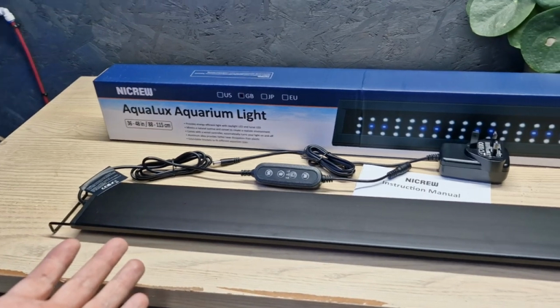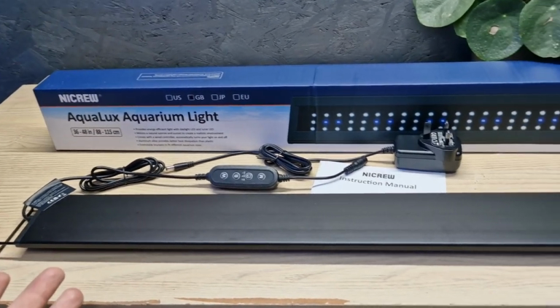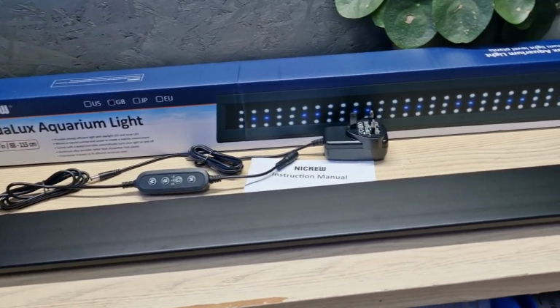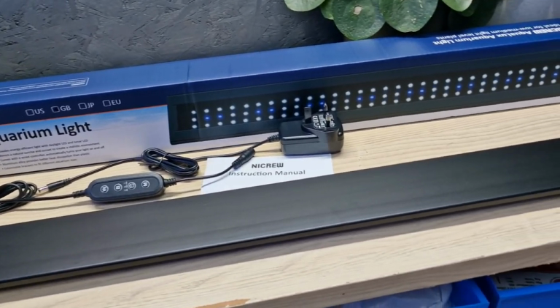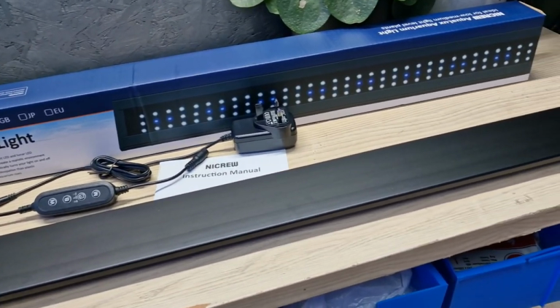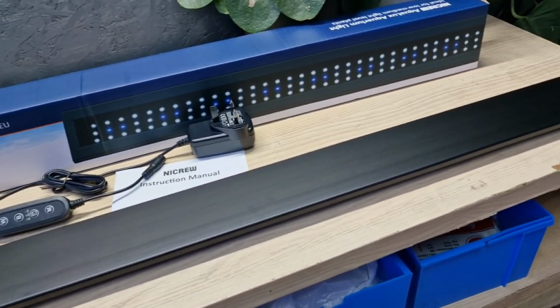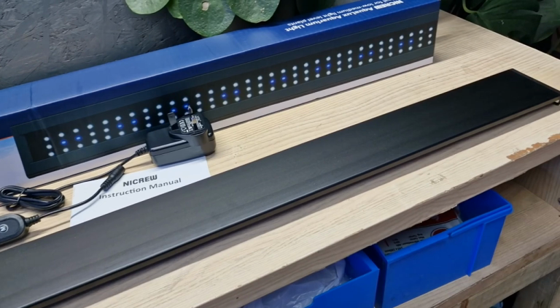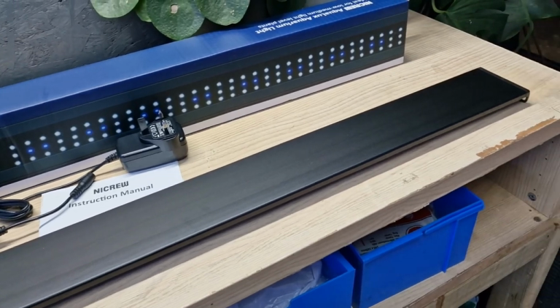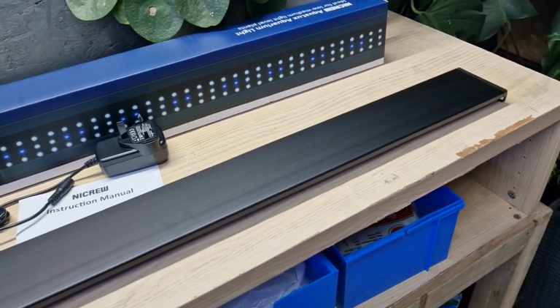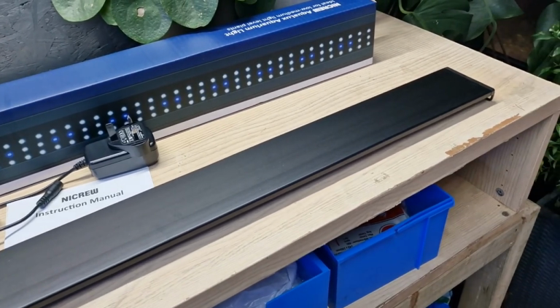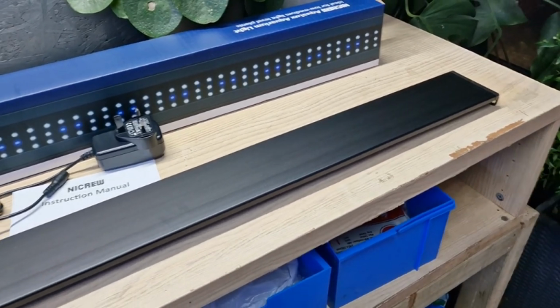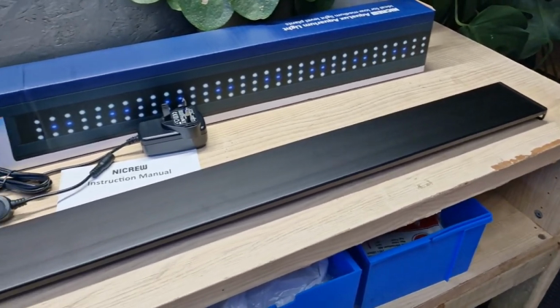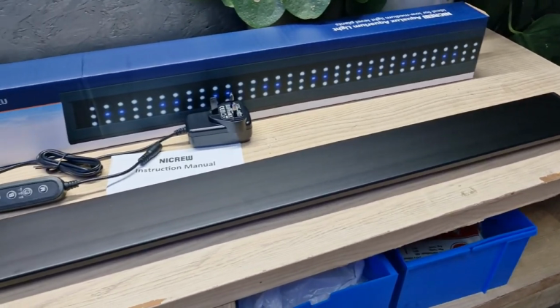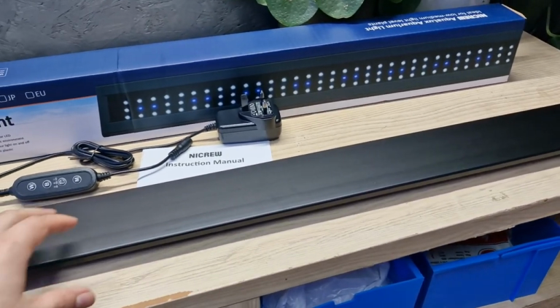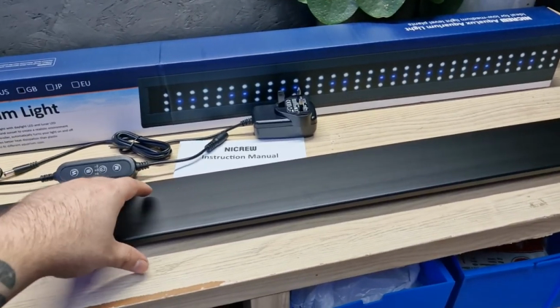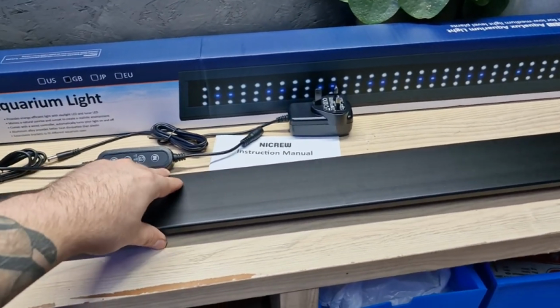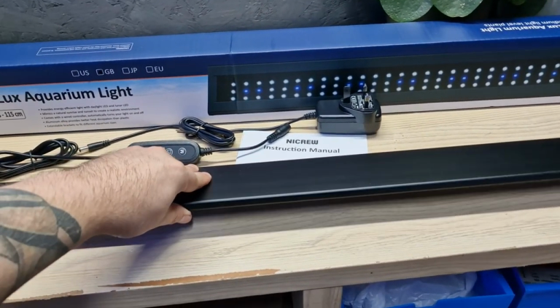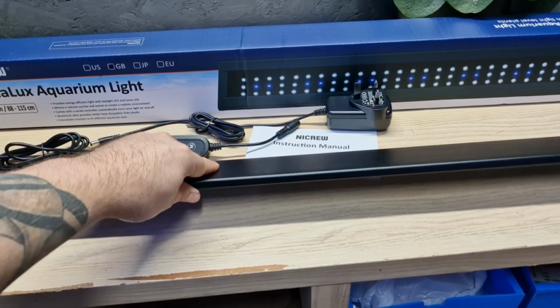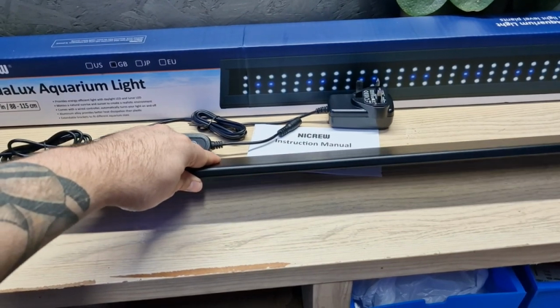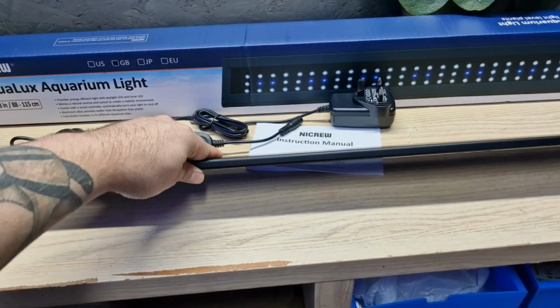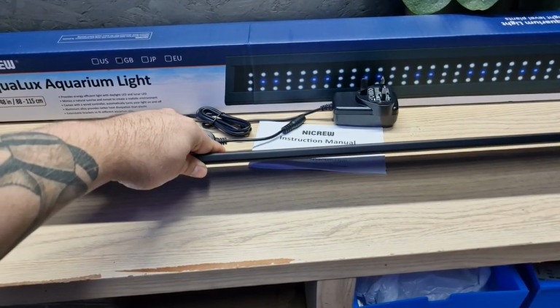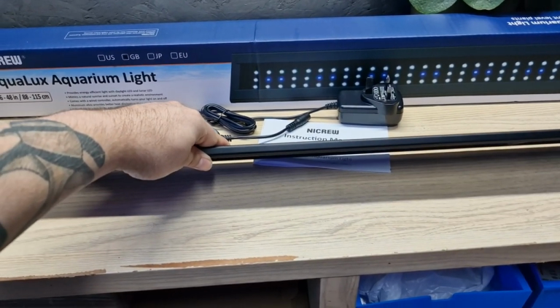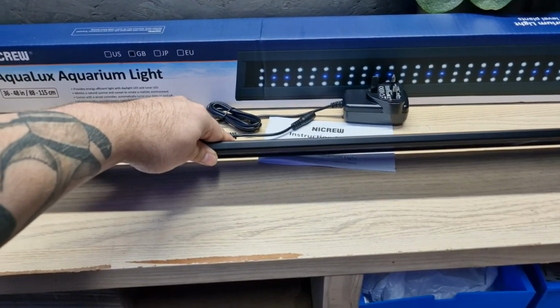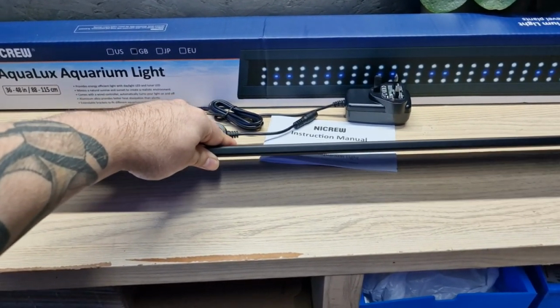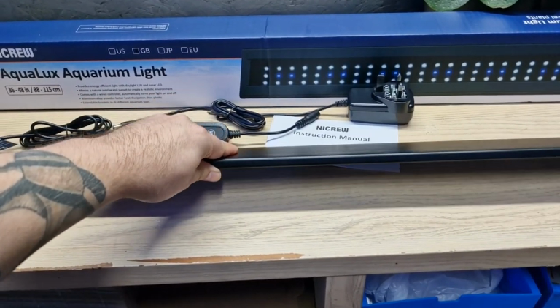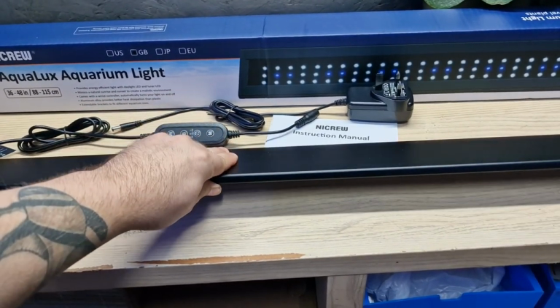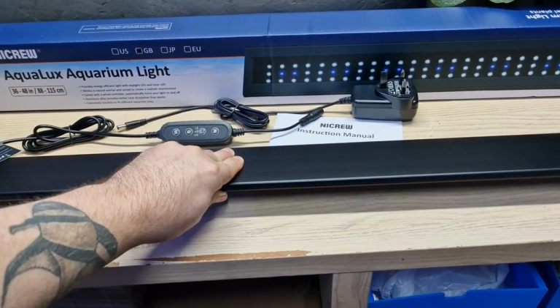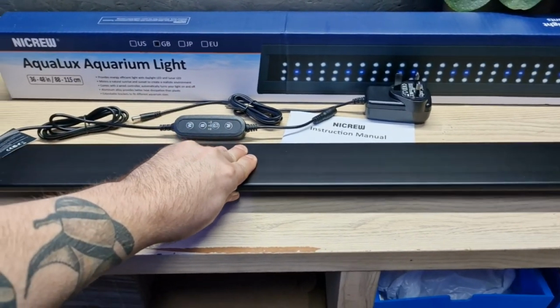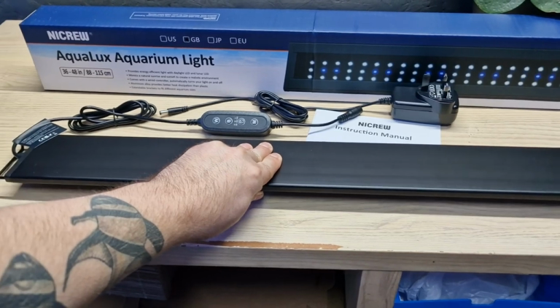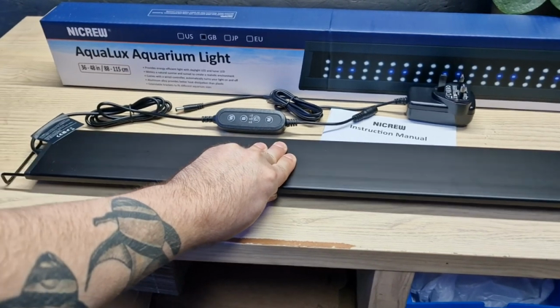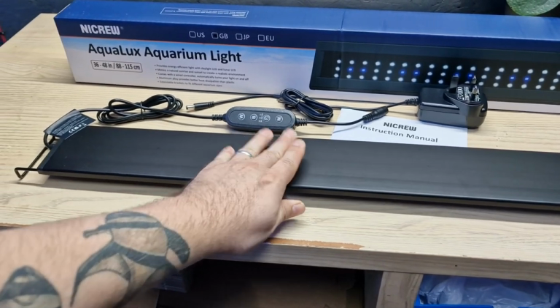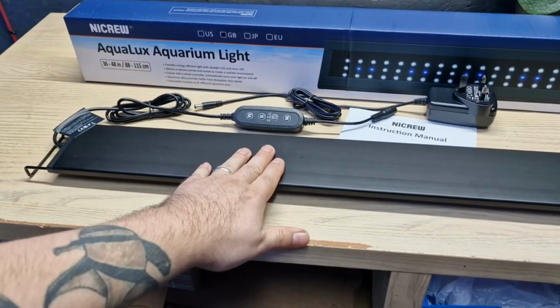And look at it. Oh my God. Is this a generic Chinese brand or could this be from a brand like Fluval? Look how thin it is. It's amazing. And this is why I've been waiting for it.